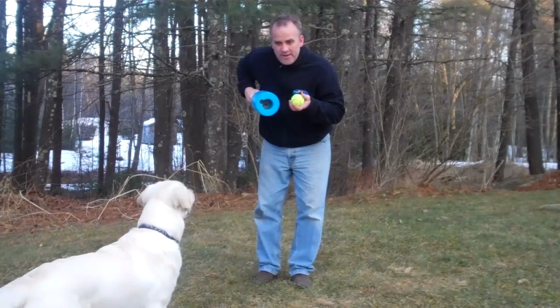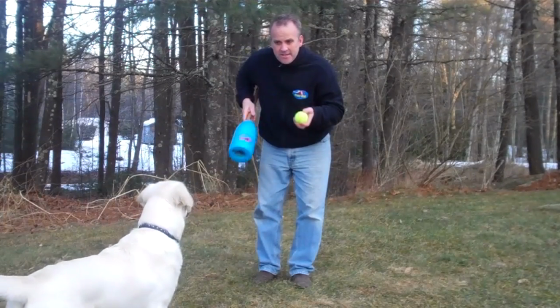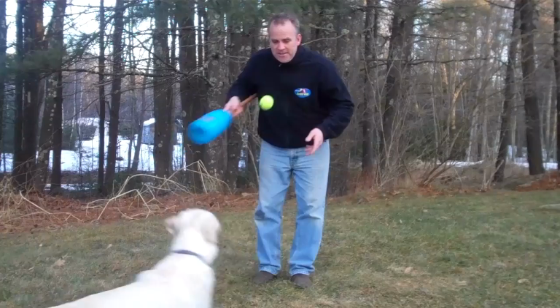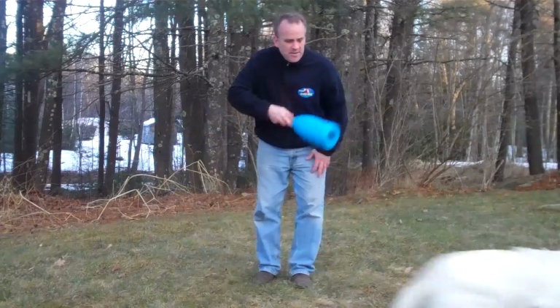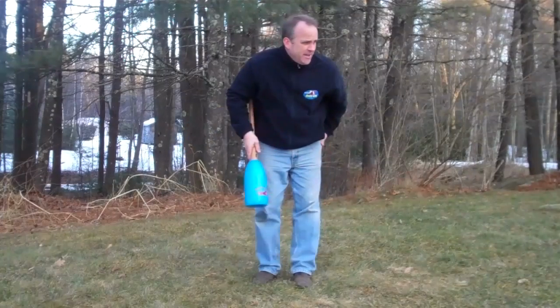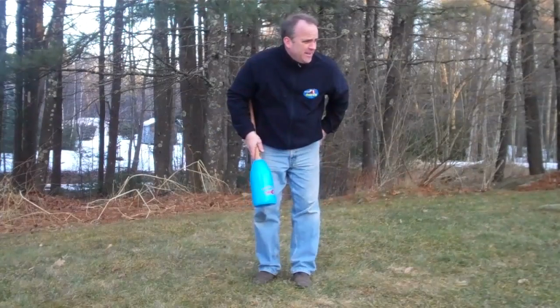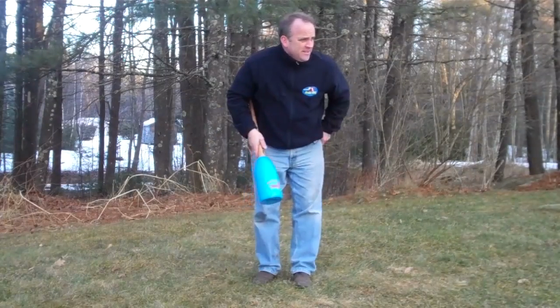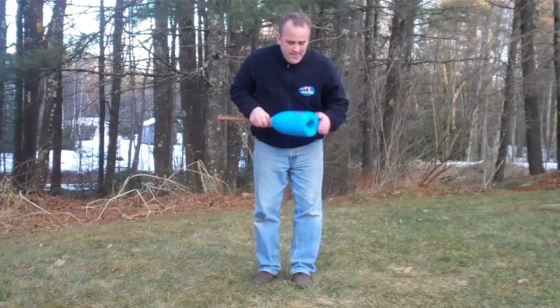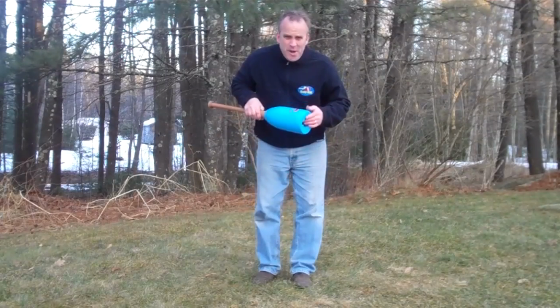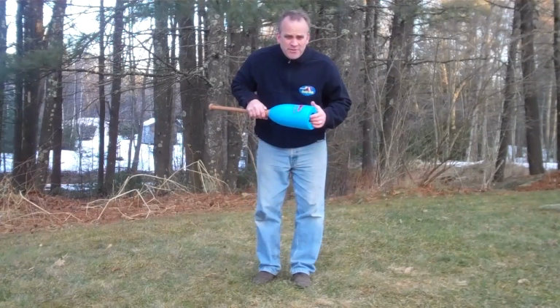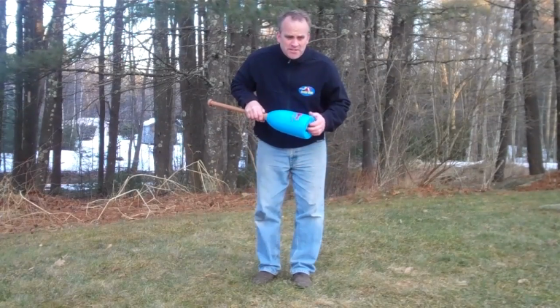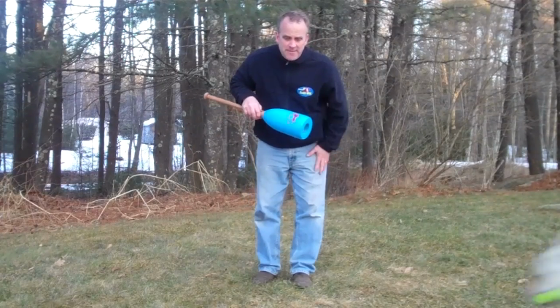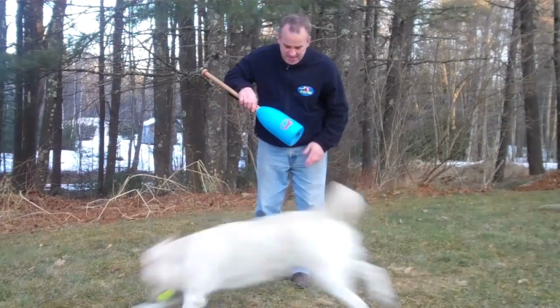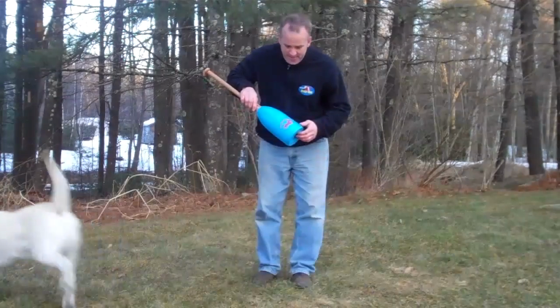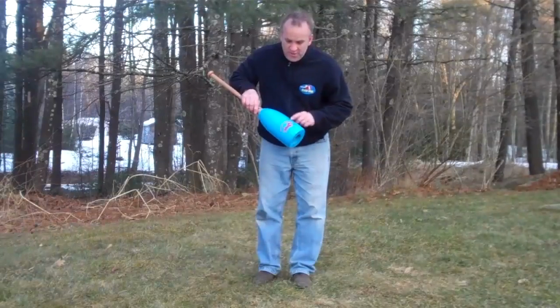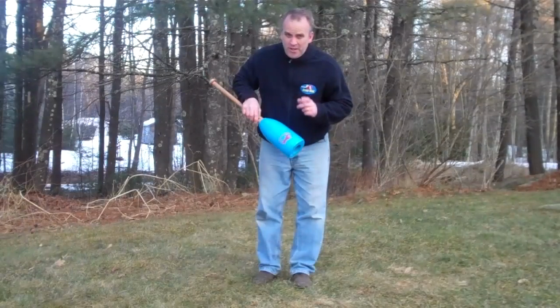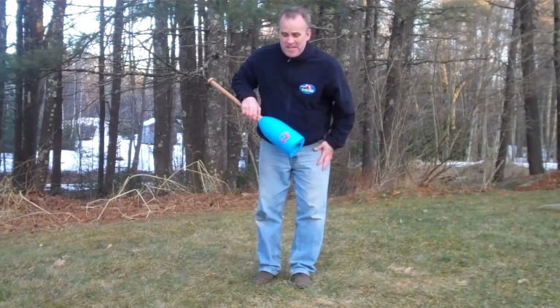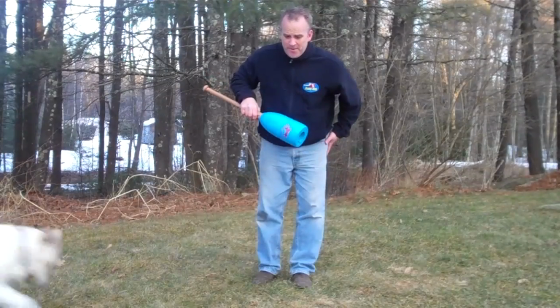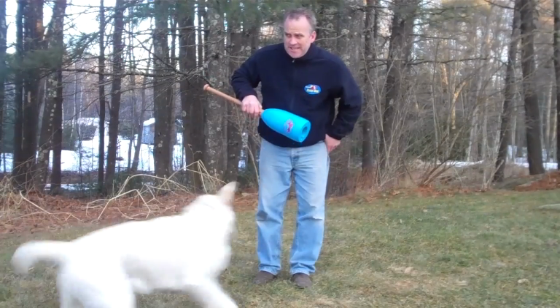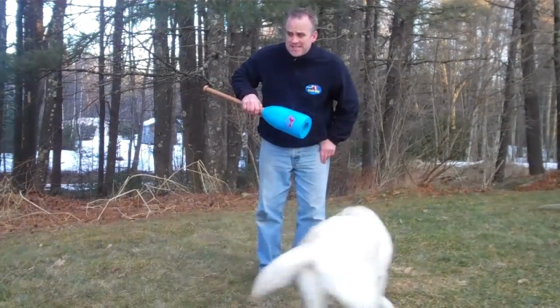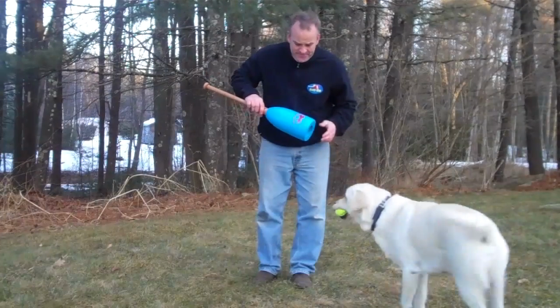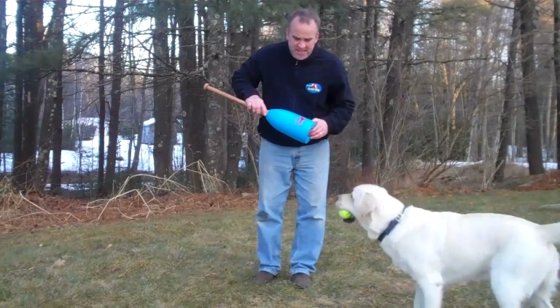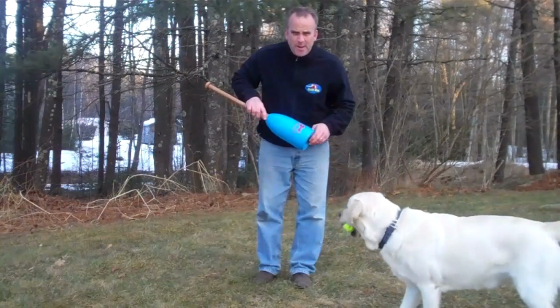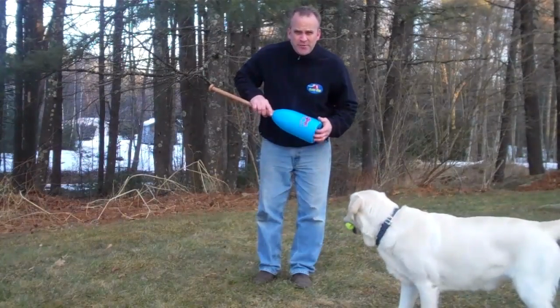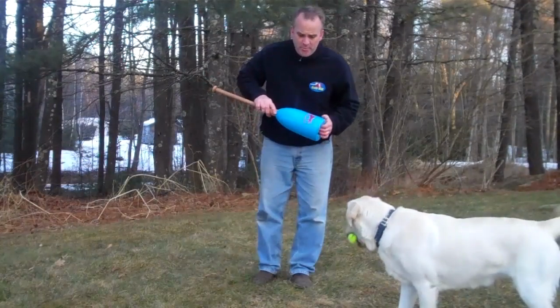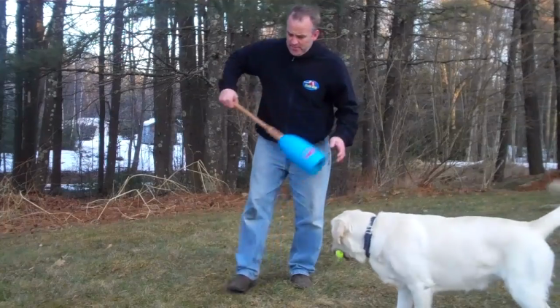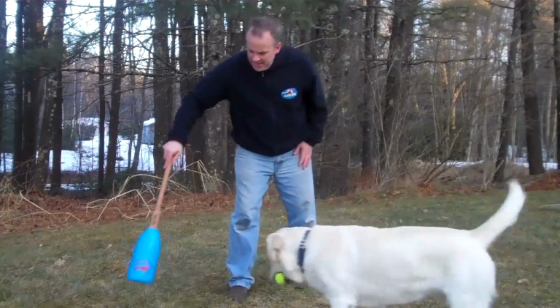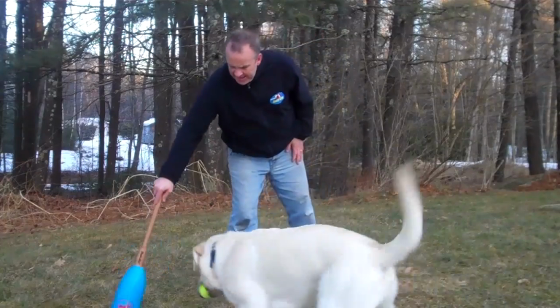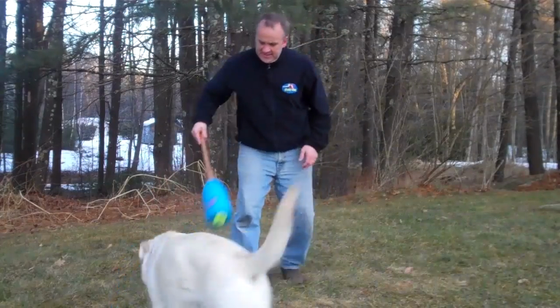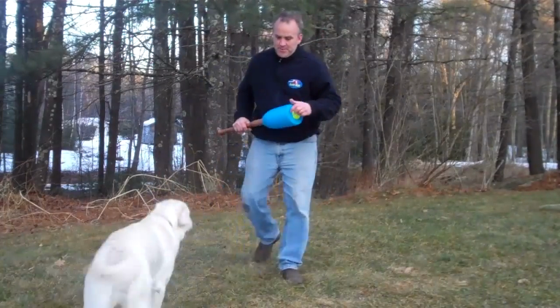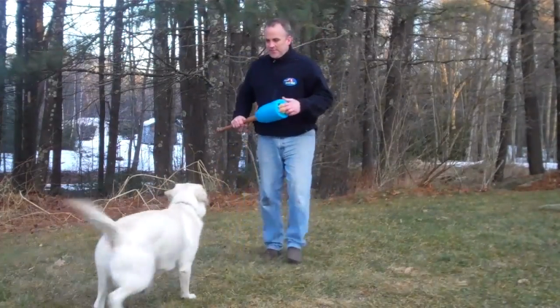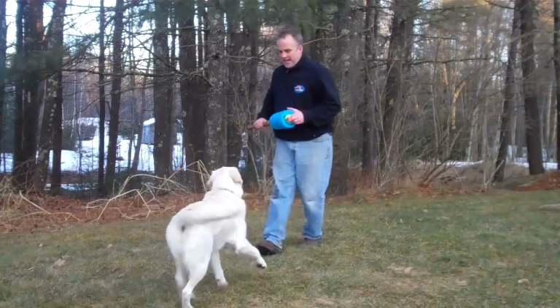You ready, Daisy? Try it this time. Go ahead. I'm hitting the ball kind of short distances to keep Daisy nearby, but you can really rip a tennis ball with this. I can hit this tennis ball about 200 feet no problem, and Daisy really likes to run and get it.